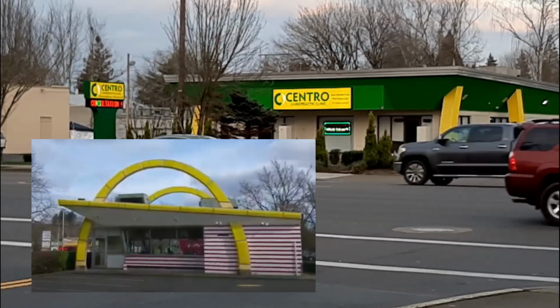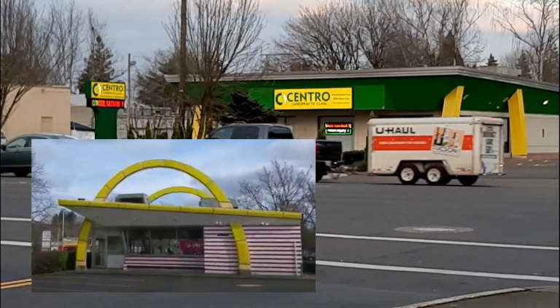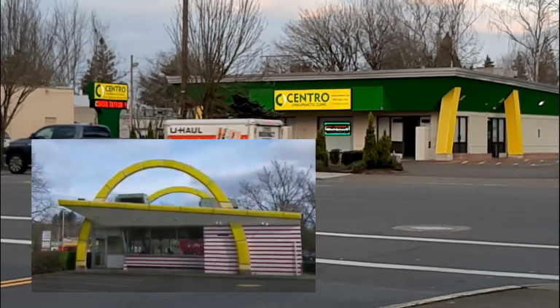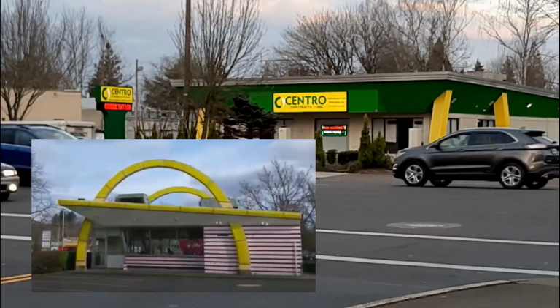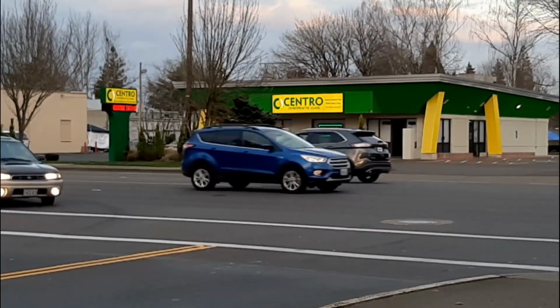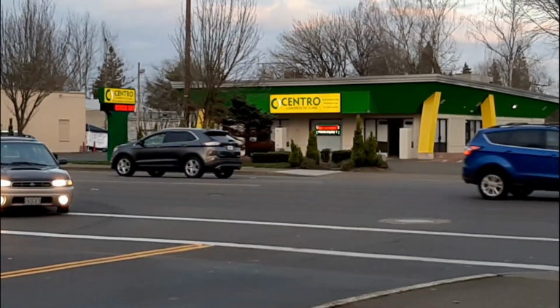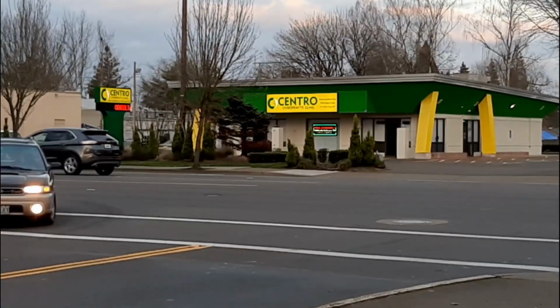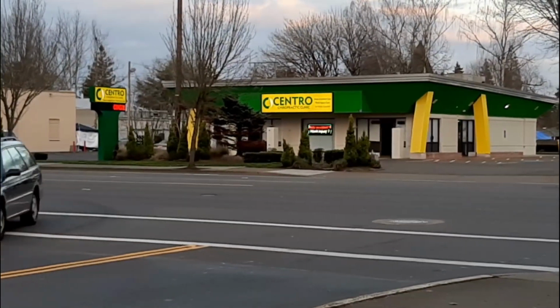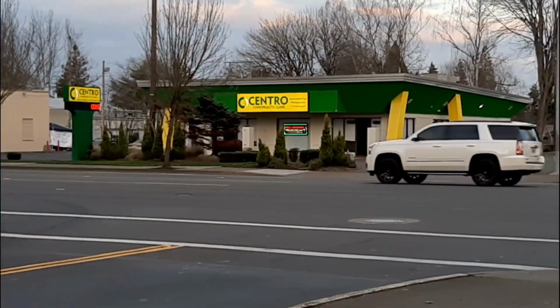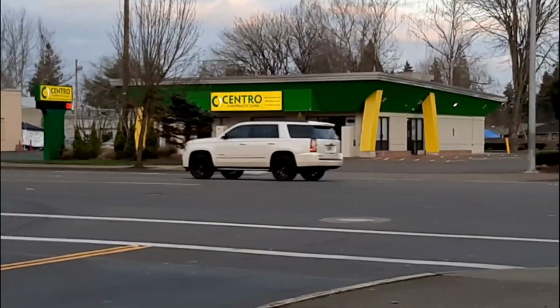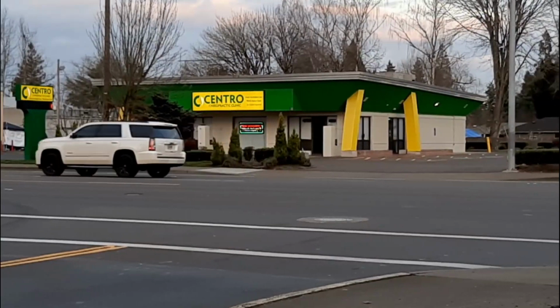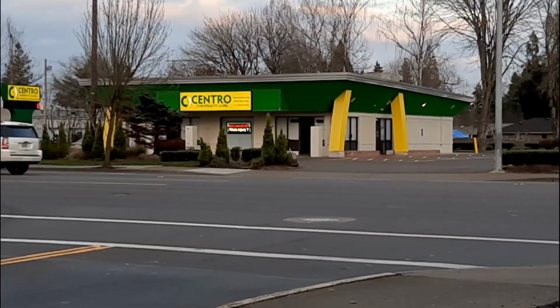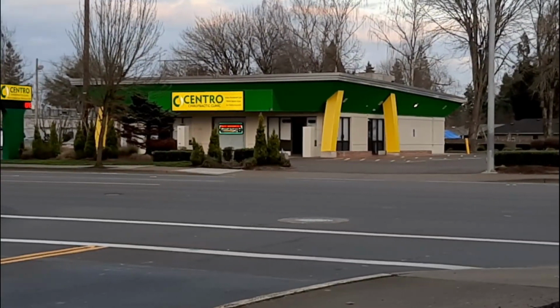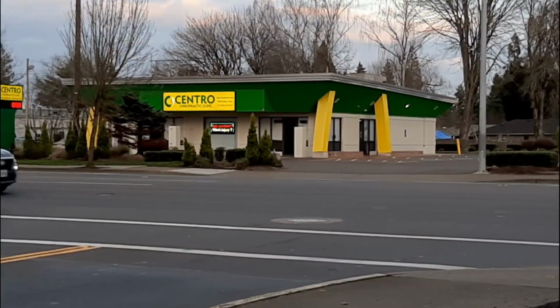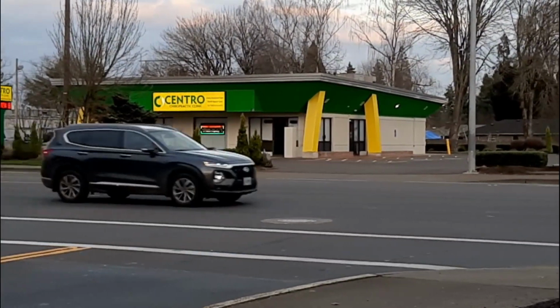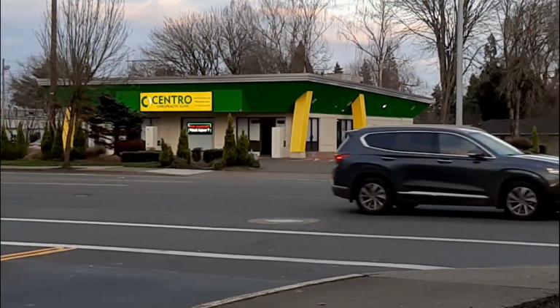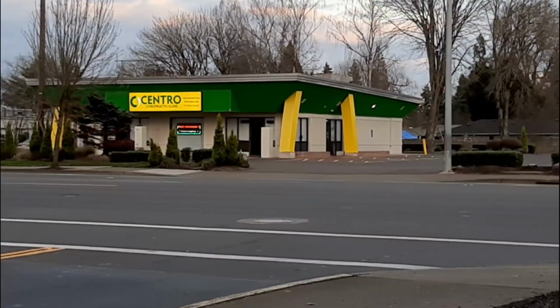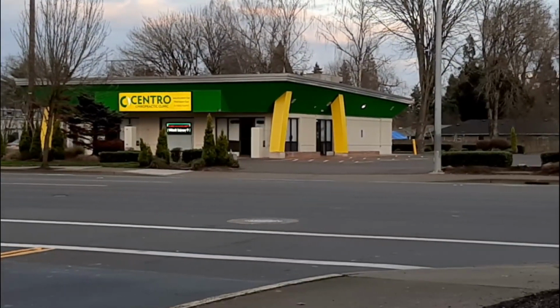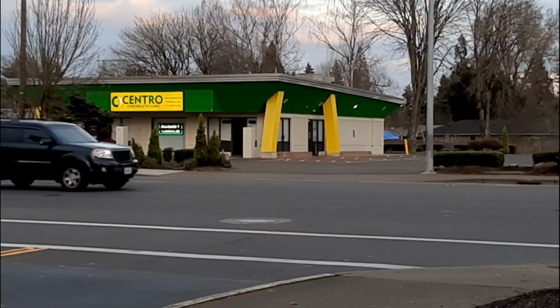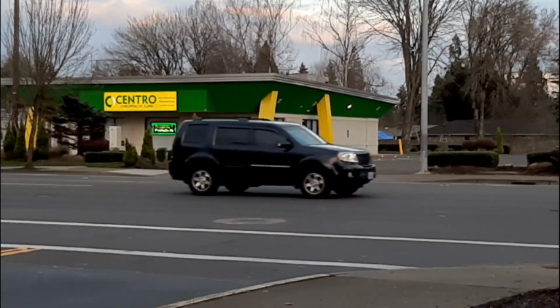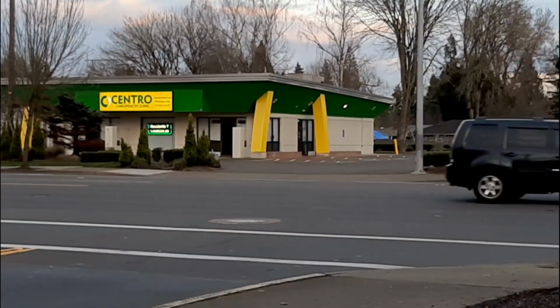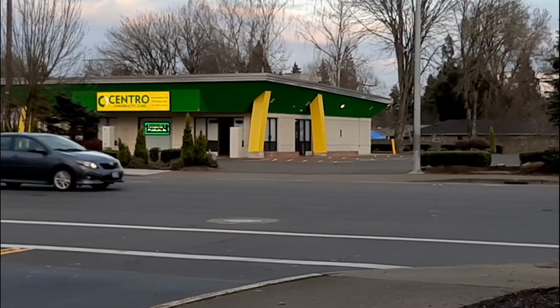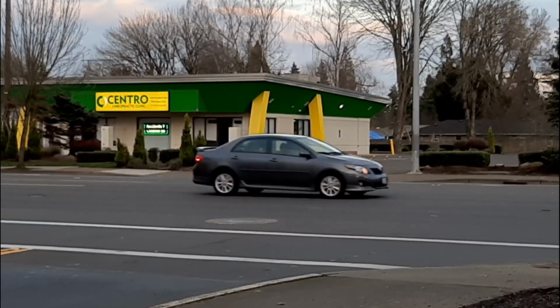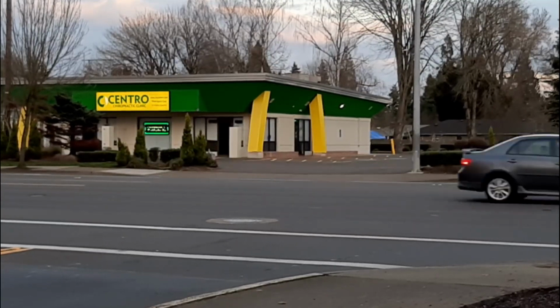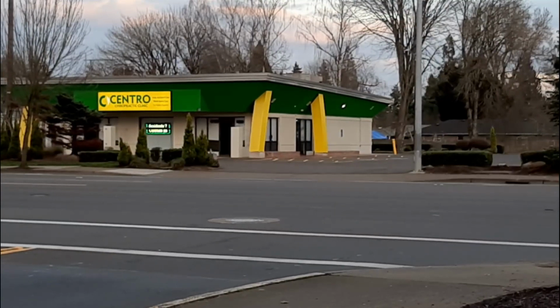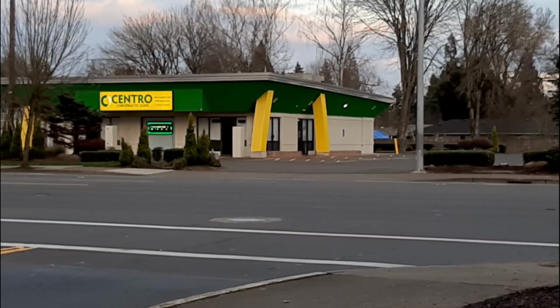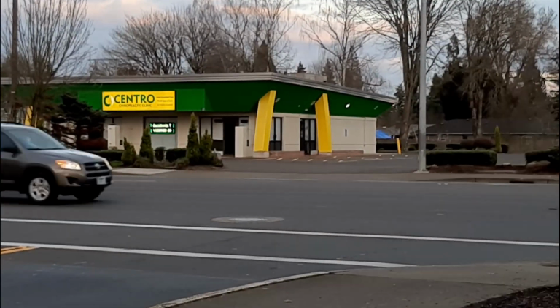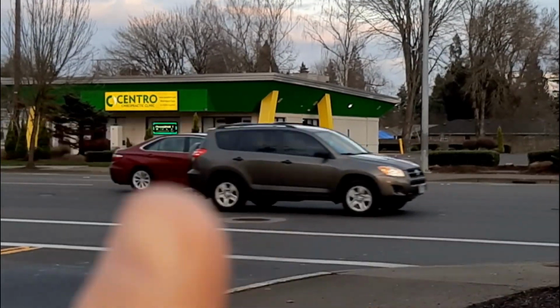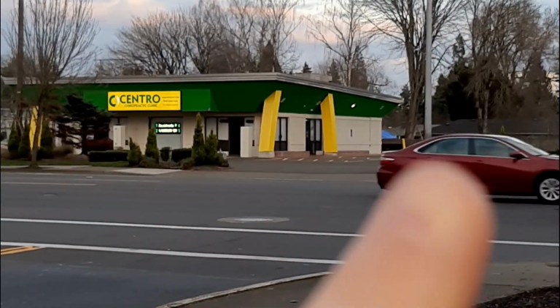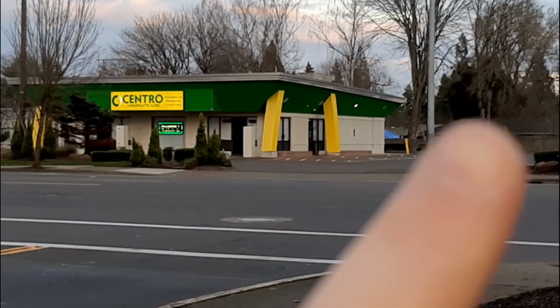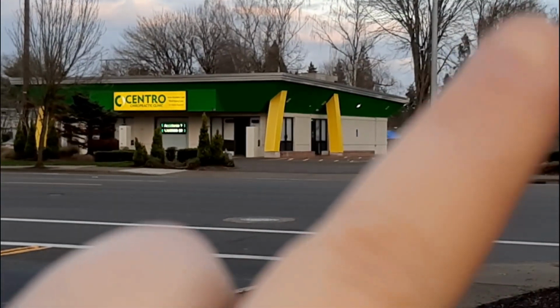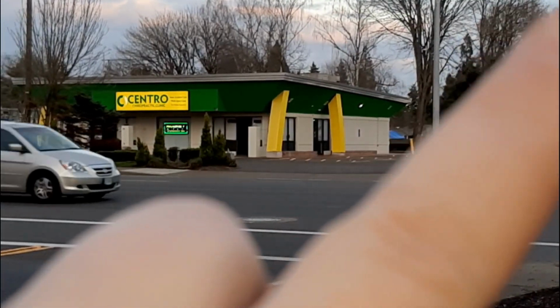That's the old style McDonald's. And if you want to see a video of the last old style McDonald's in the area just before they tore it down, I'll put a link to that up here in the corner.